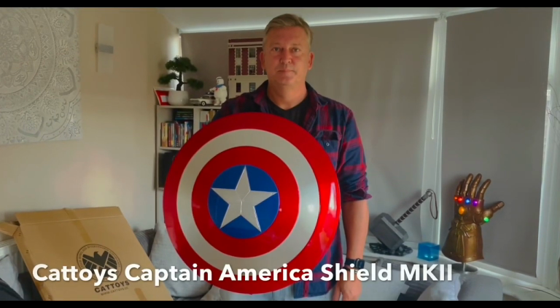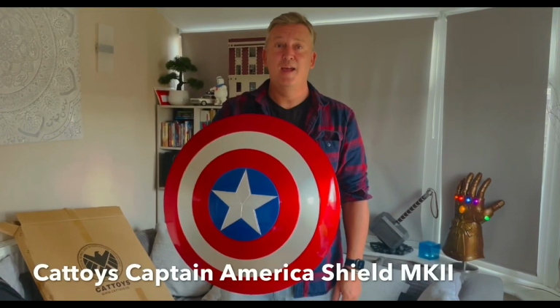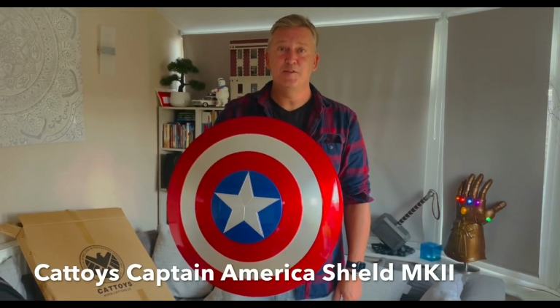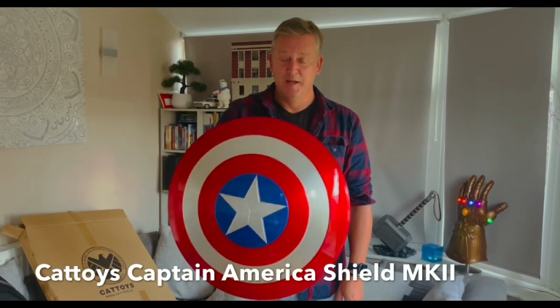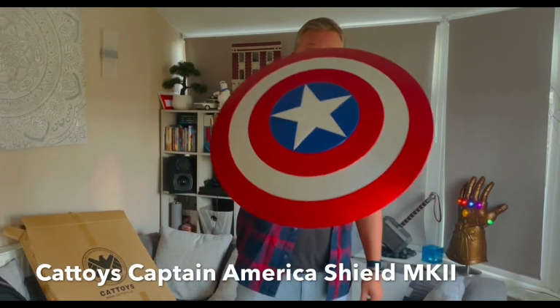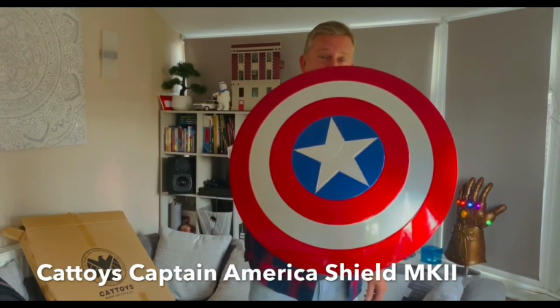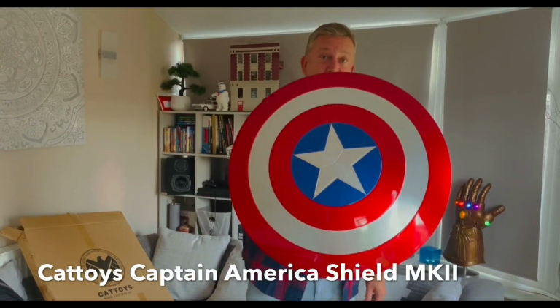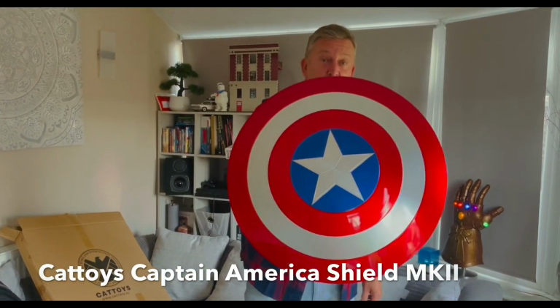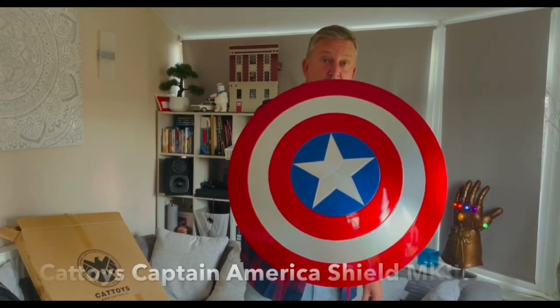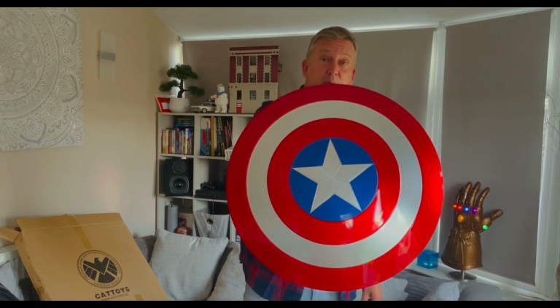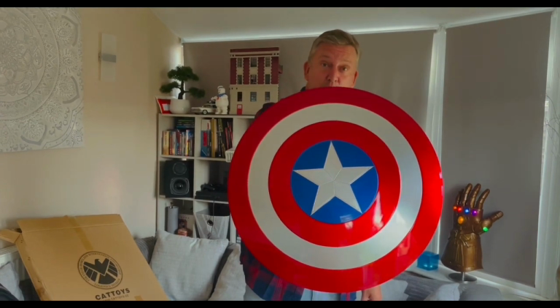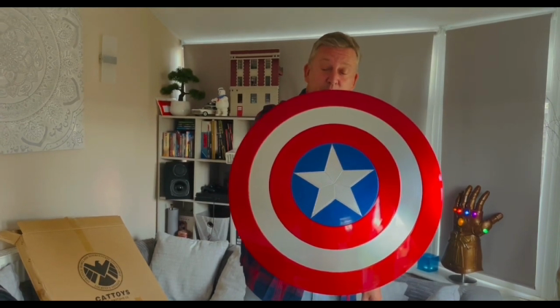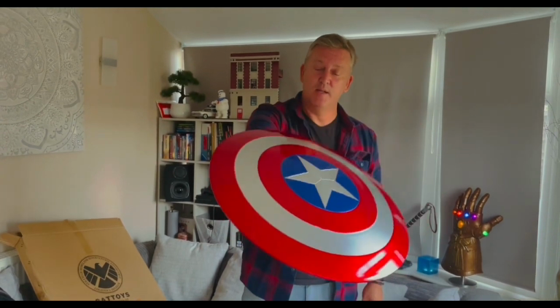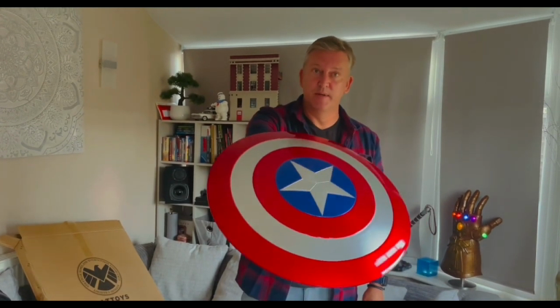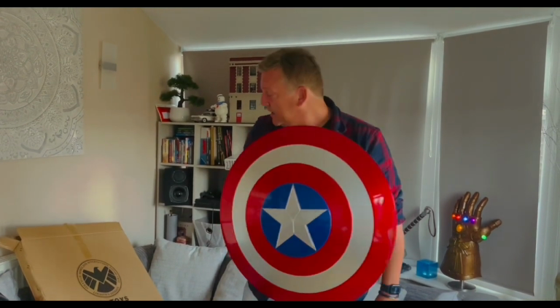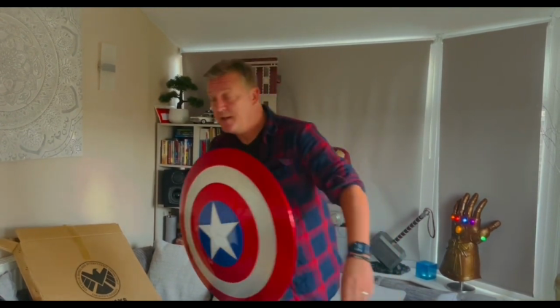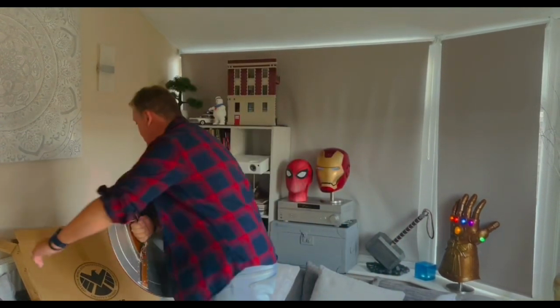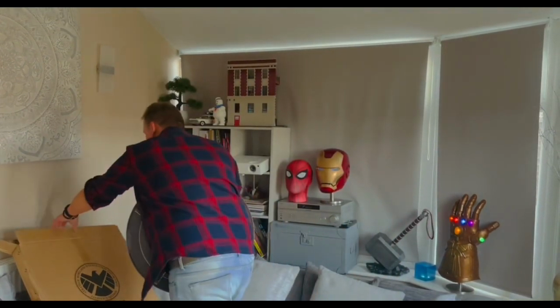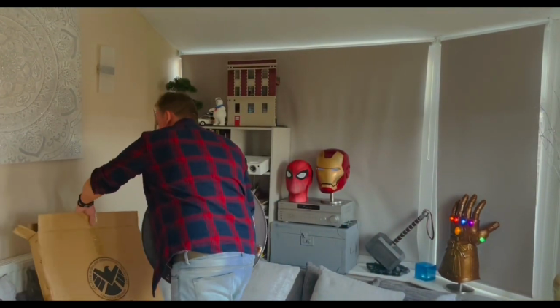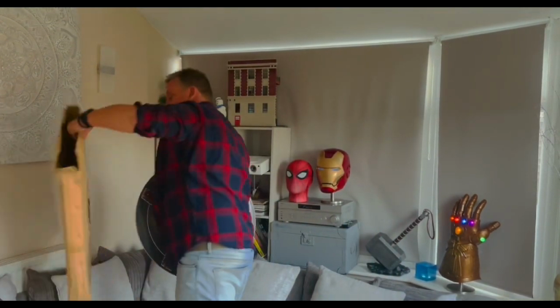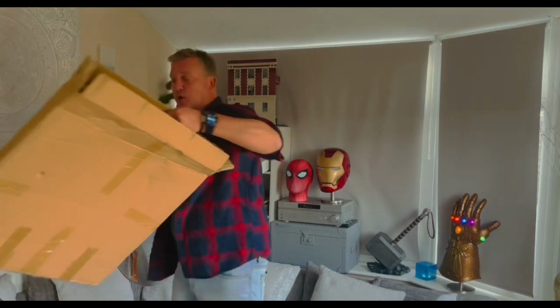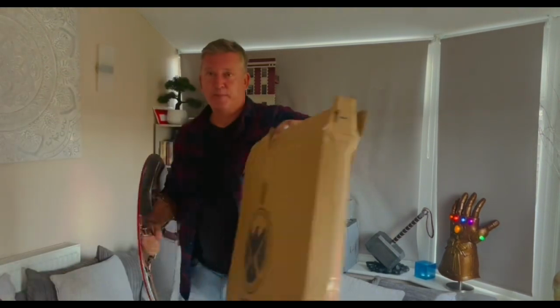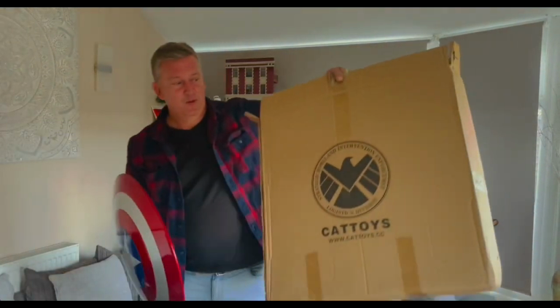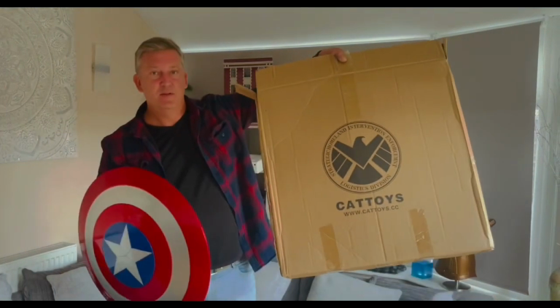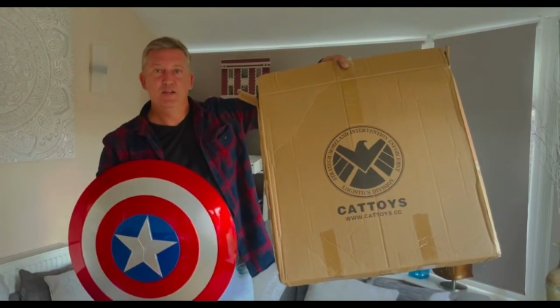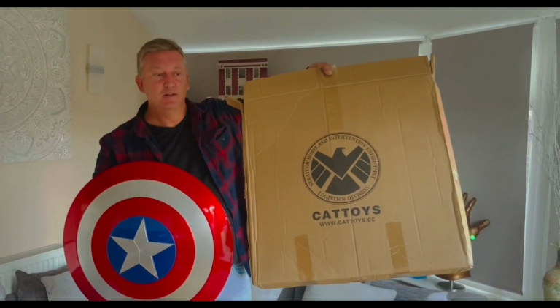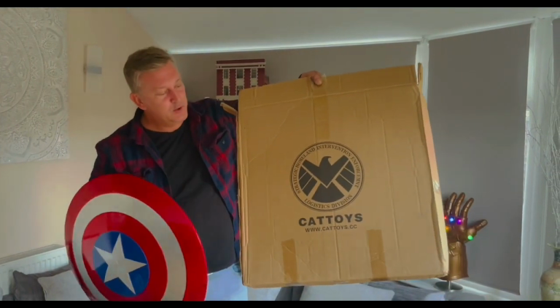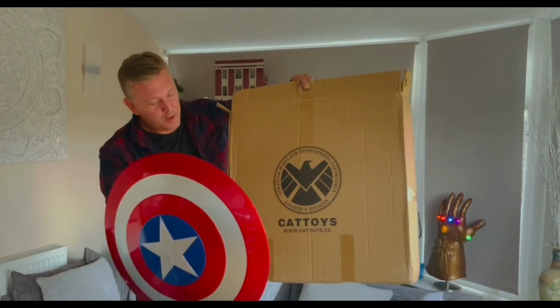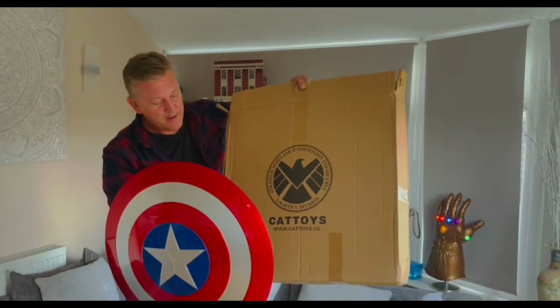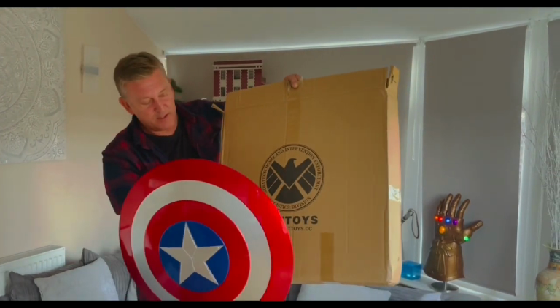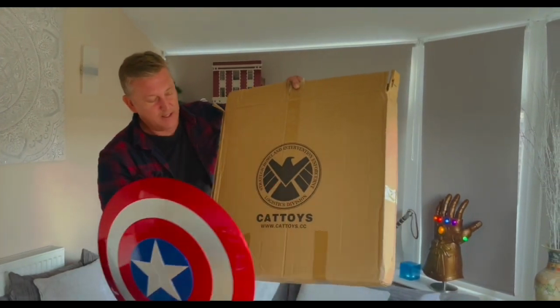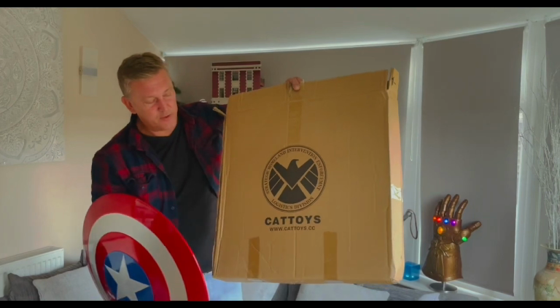Hey all, how's it going? This is the Captain America Shield from Cat Toys. It's just come in today. It comes in a nice shipping box with the Shield logo on there and obviously Cat Toys.